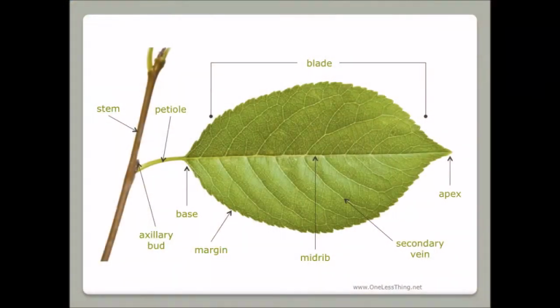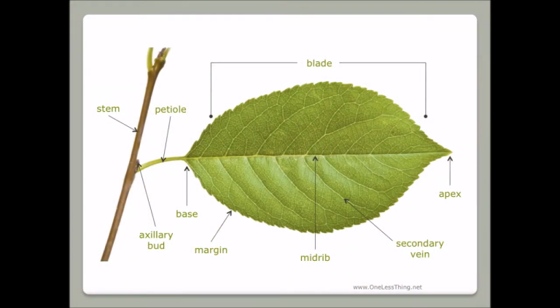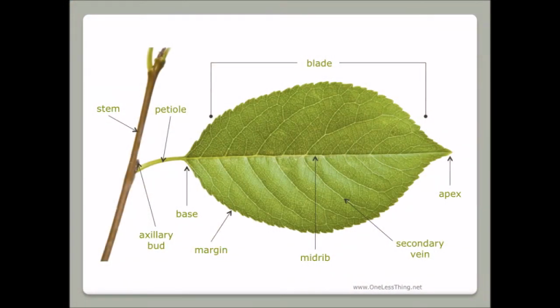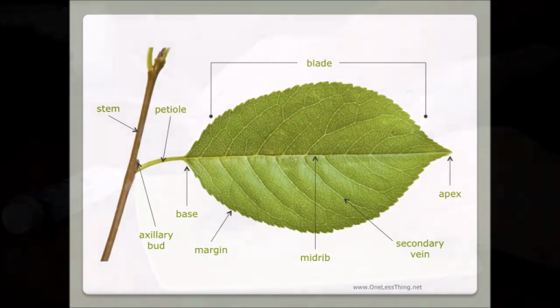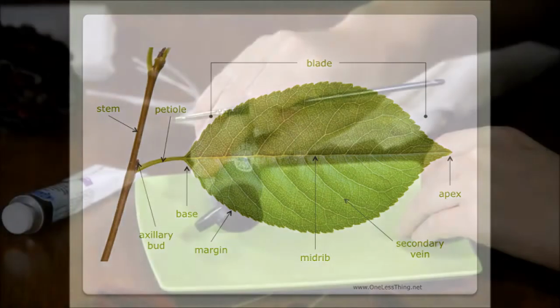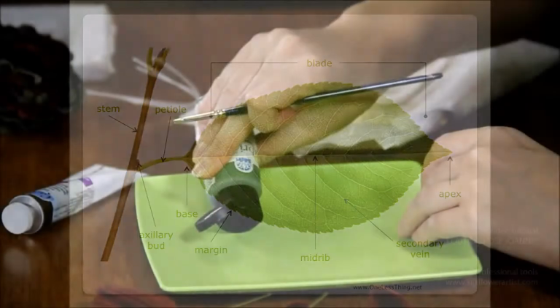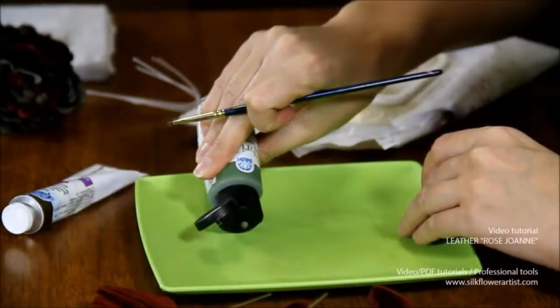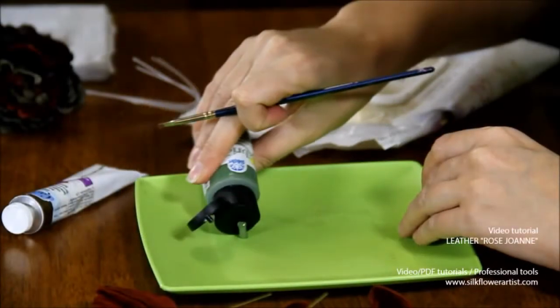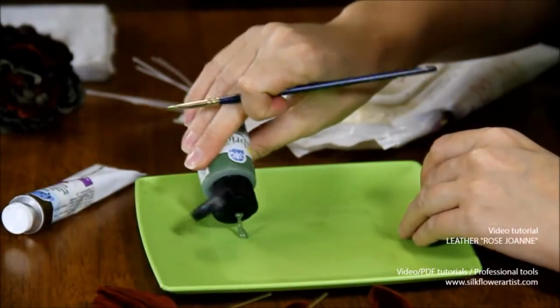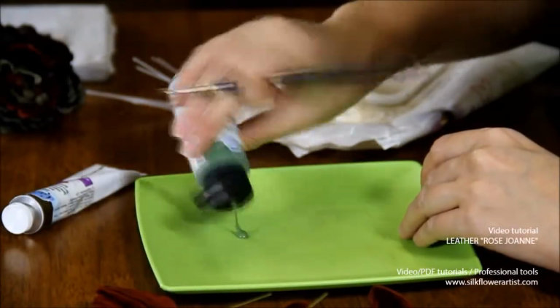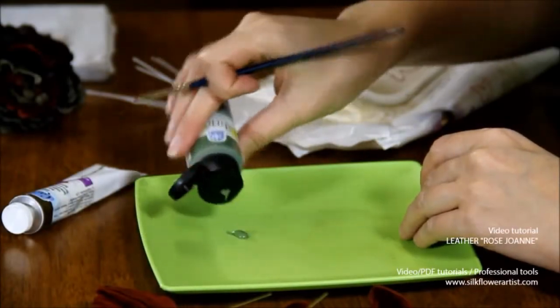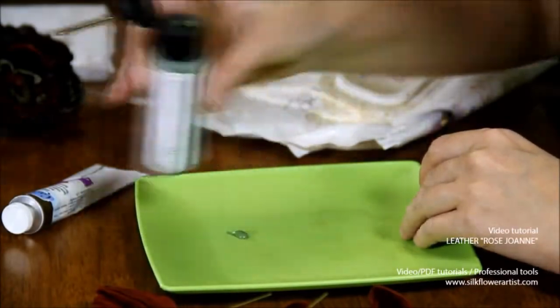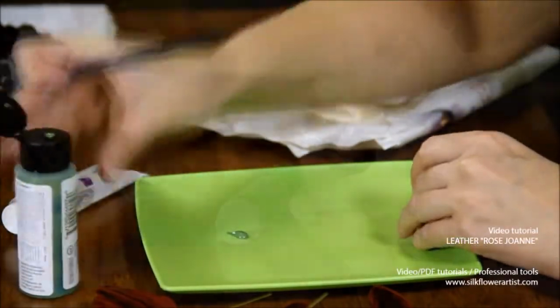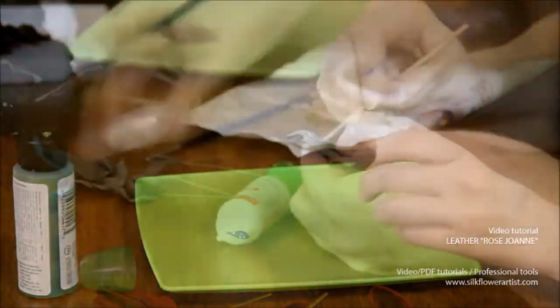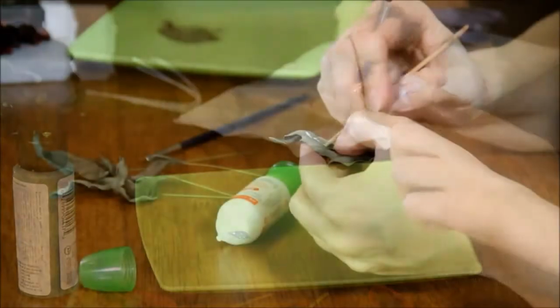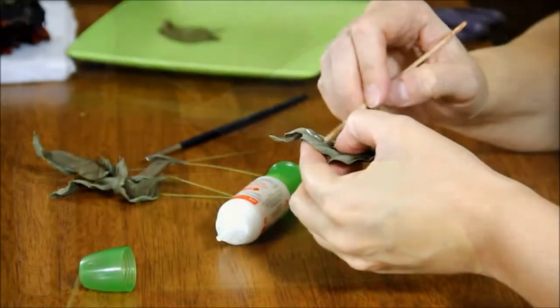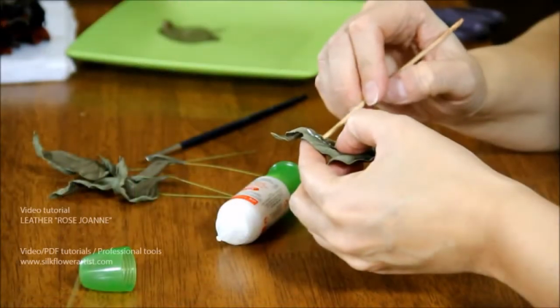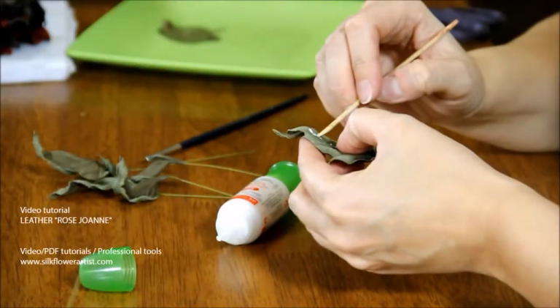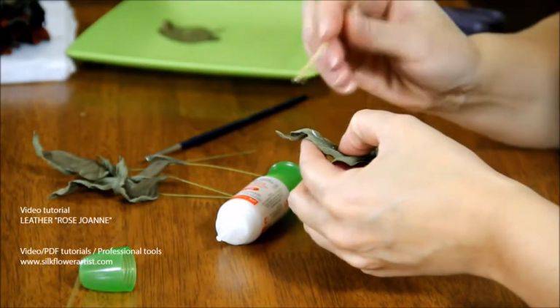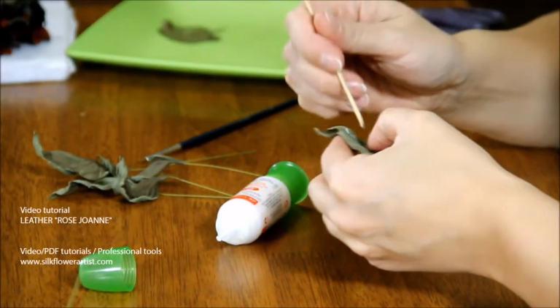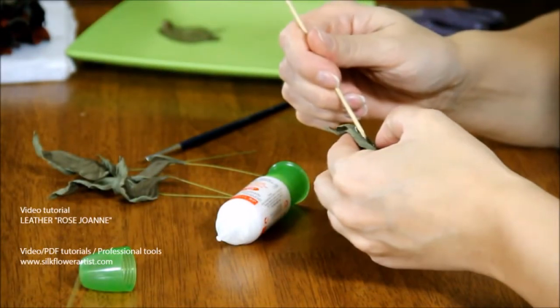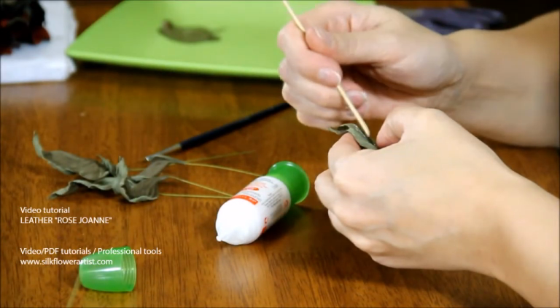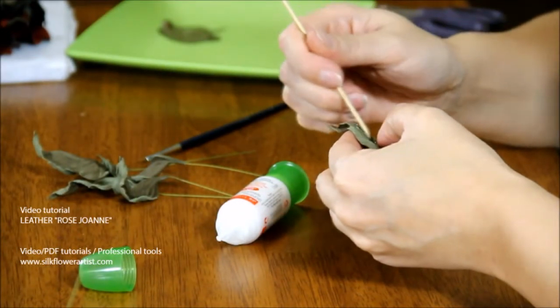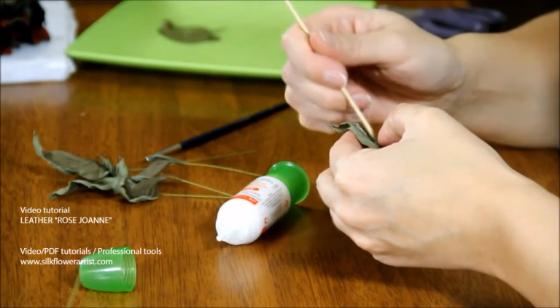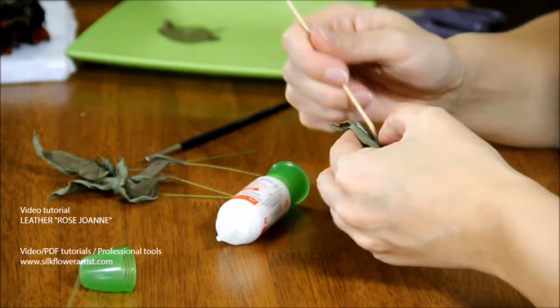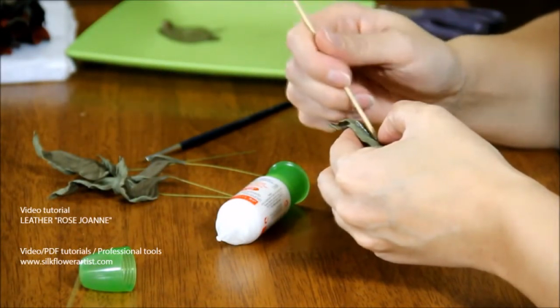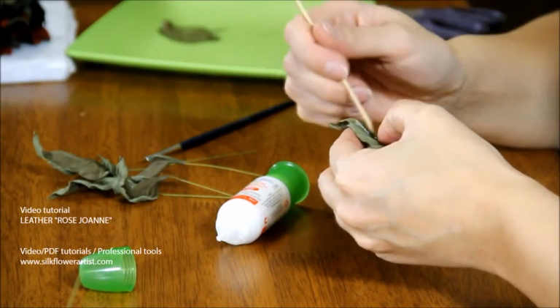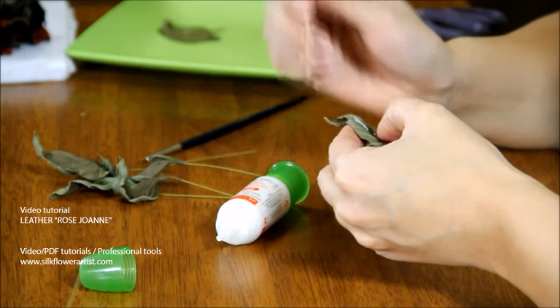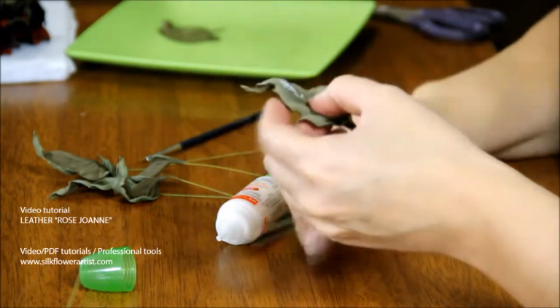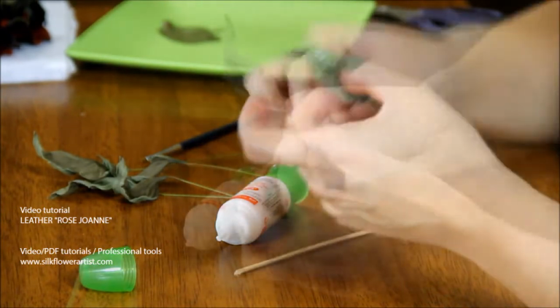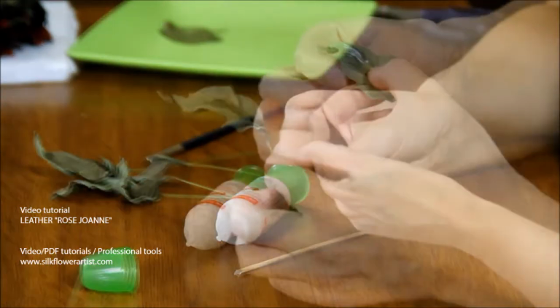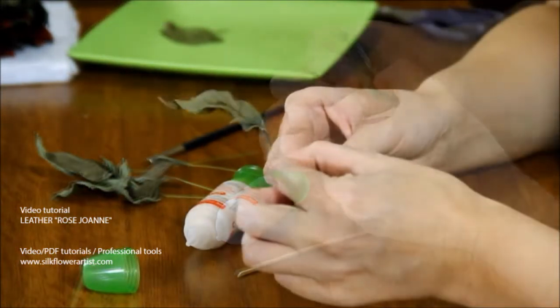We will show you how to shape petals that look just like real rose petals. With the master's guidance, you will create a rose which will always look fresh.